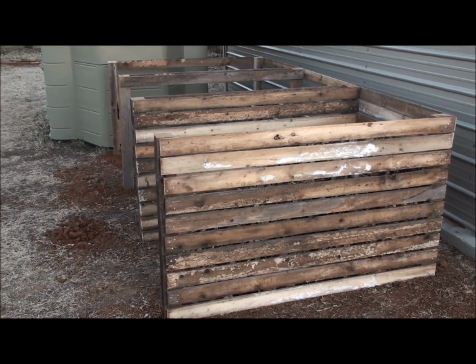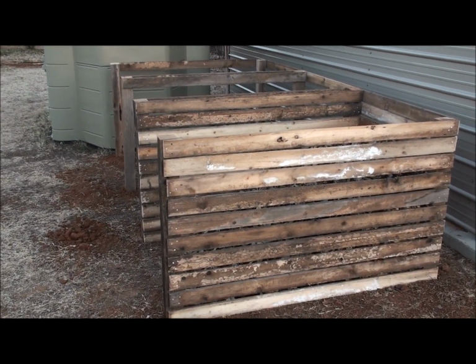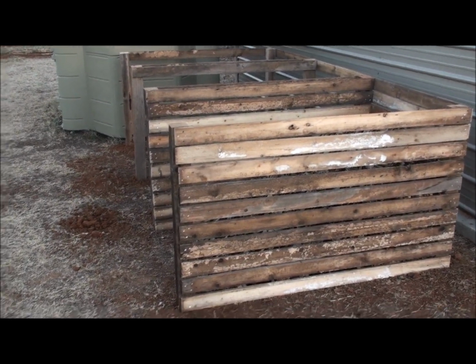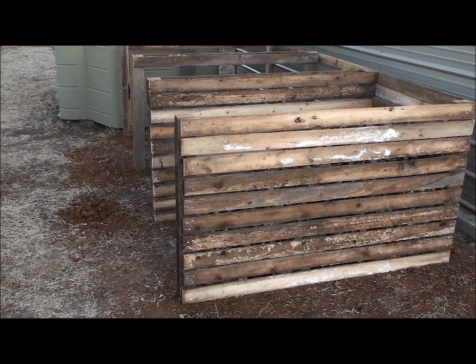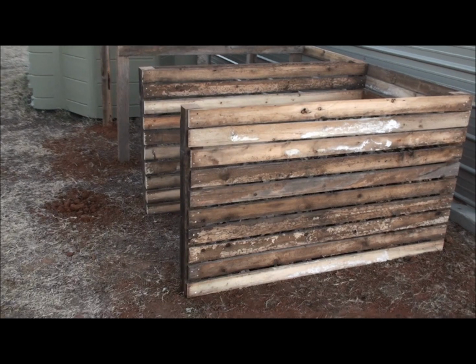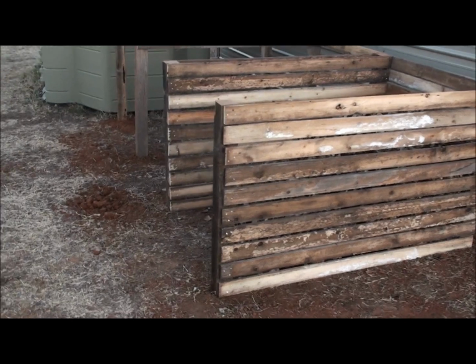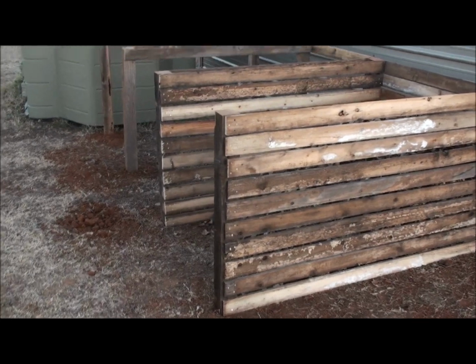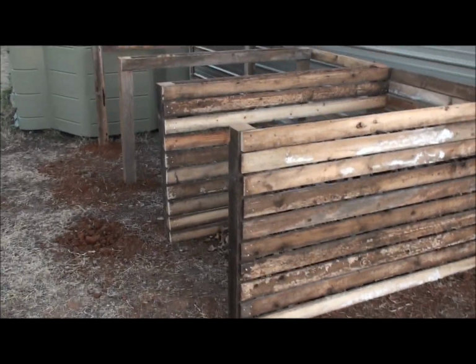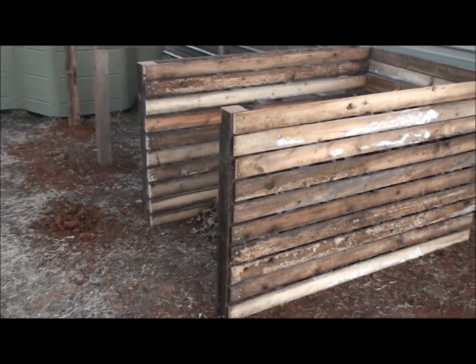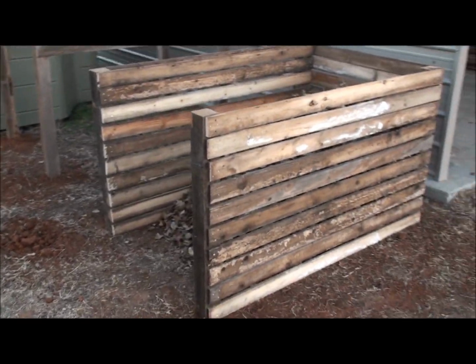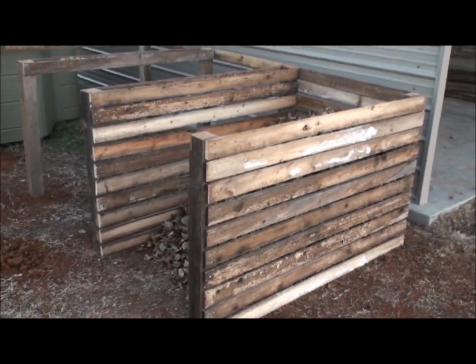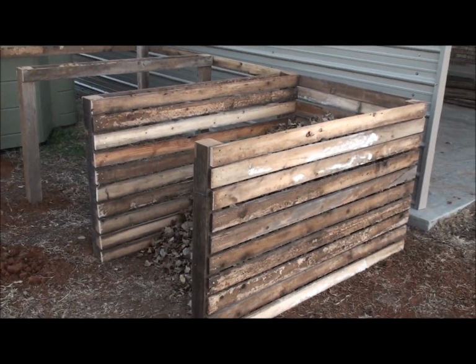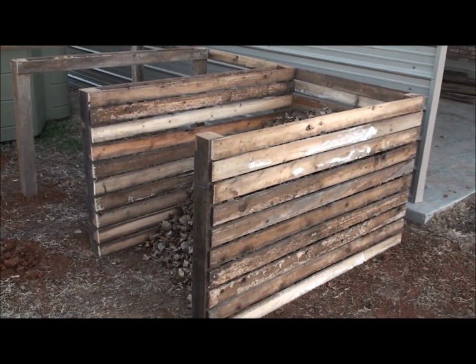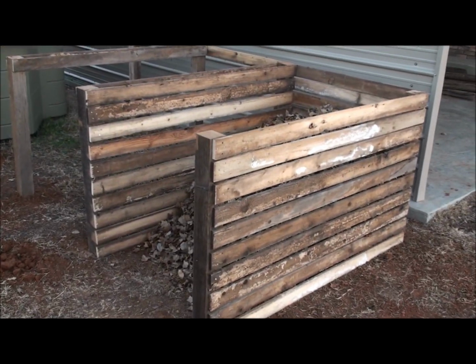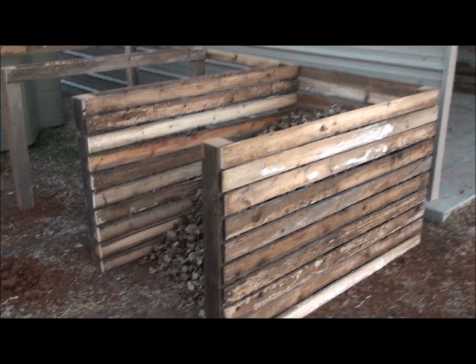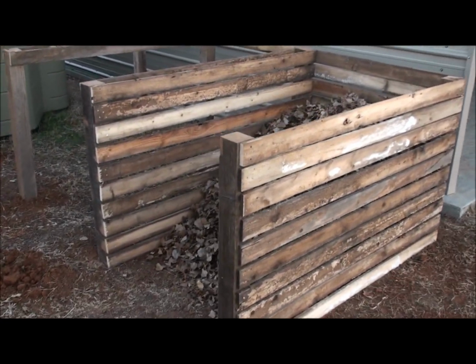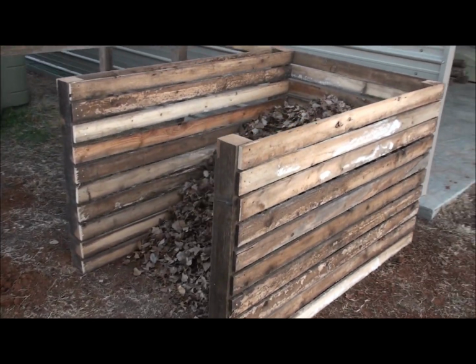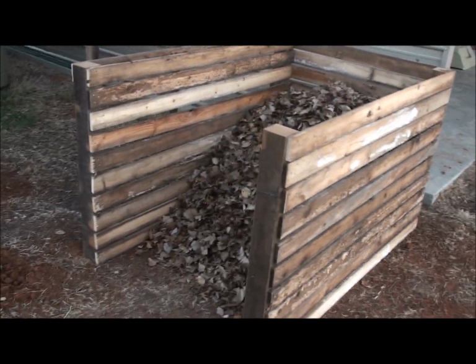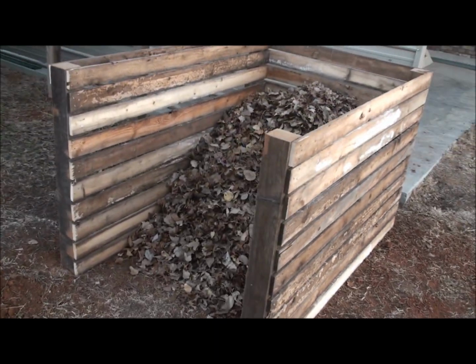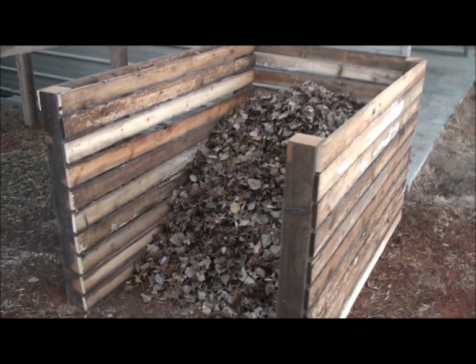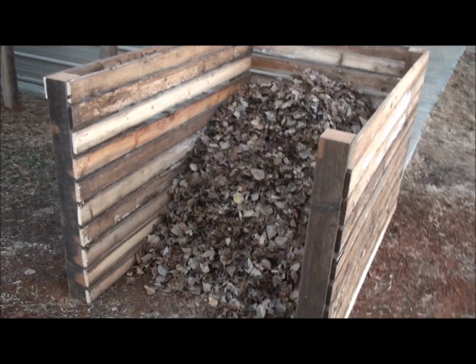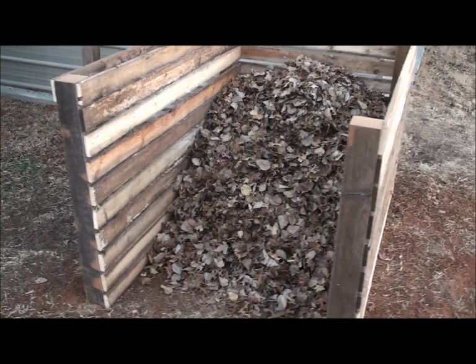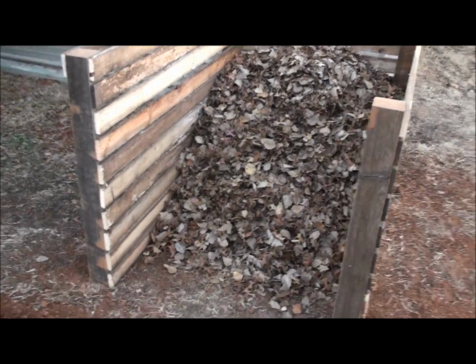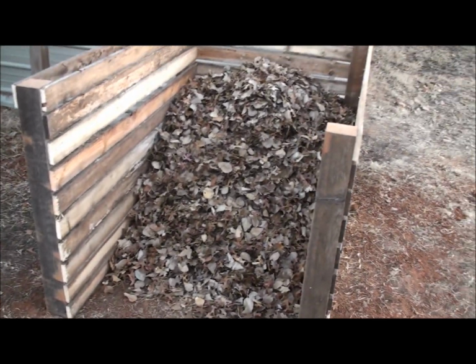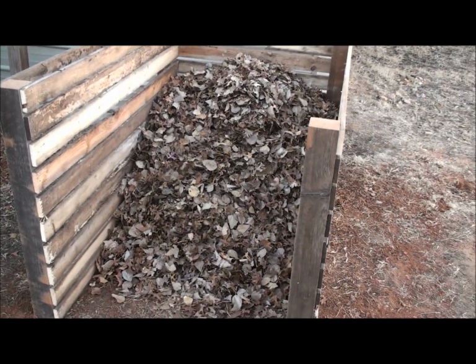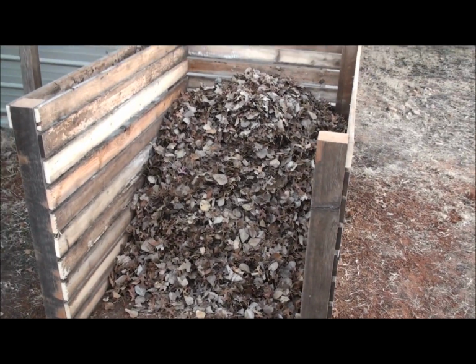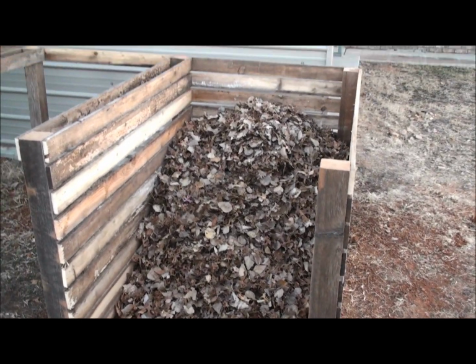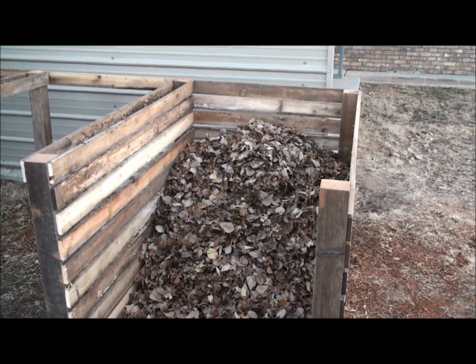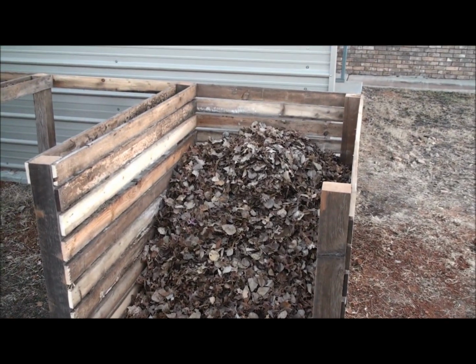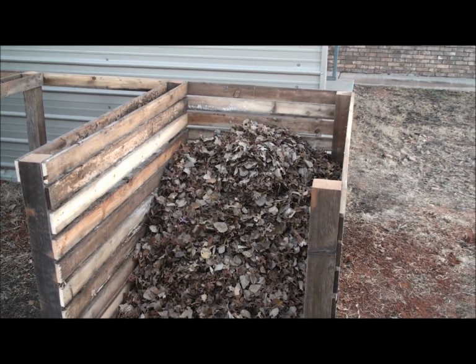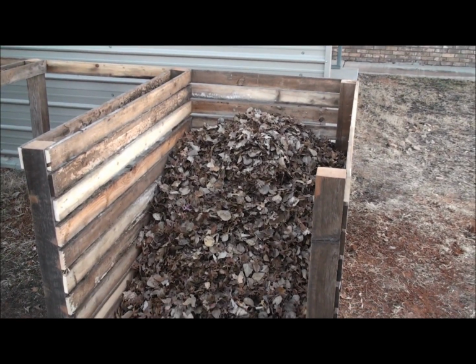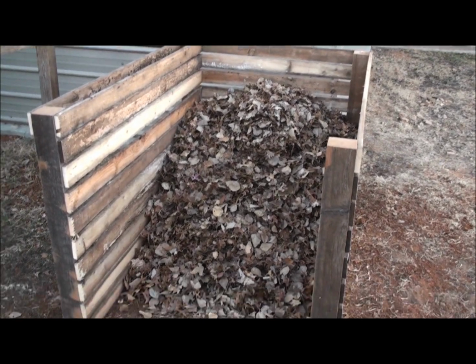Hey YouTube, West Texas Prepper. Got one bin finished on the compost, already got some leaves in it, working on it.